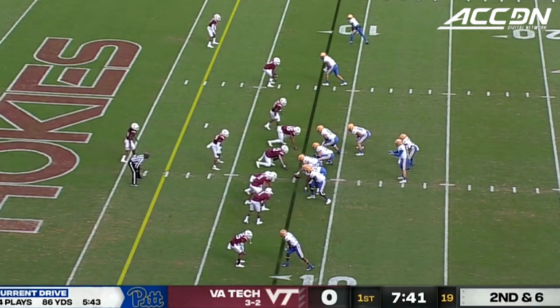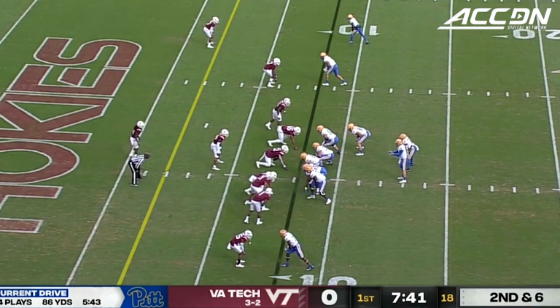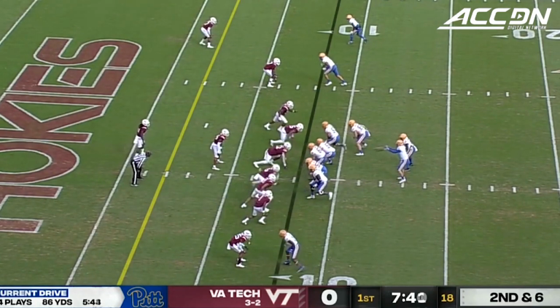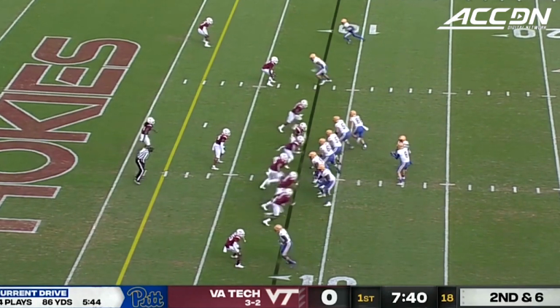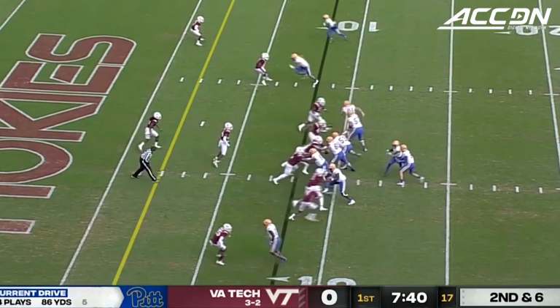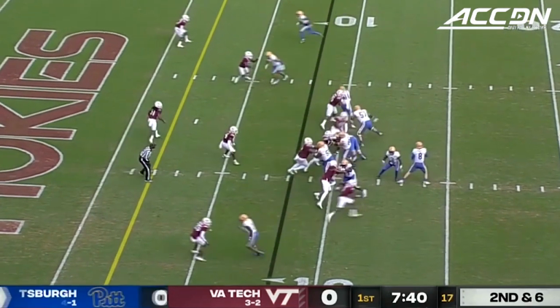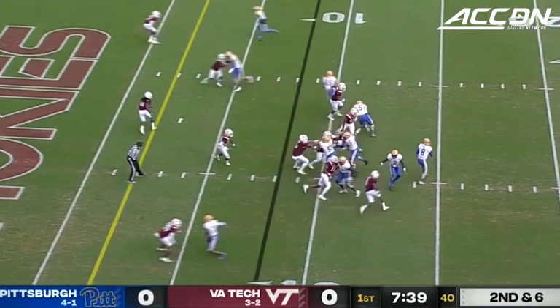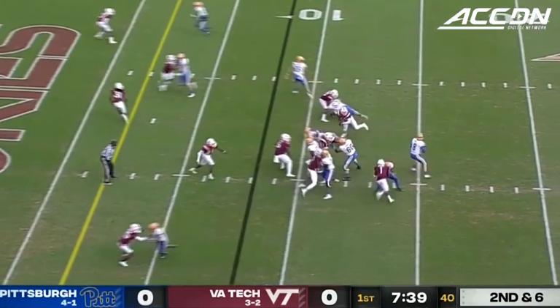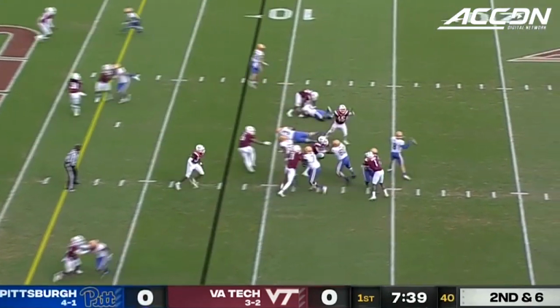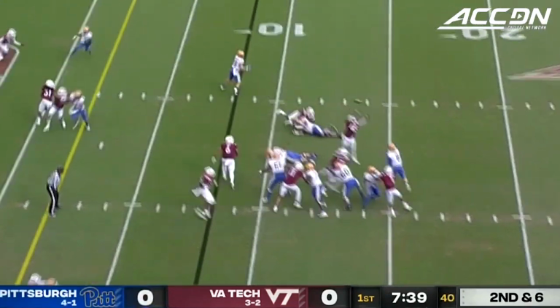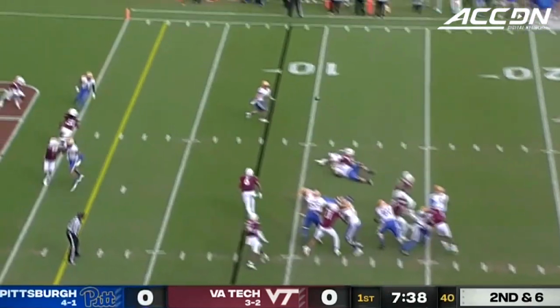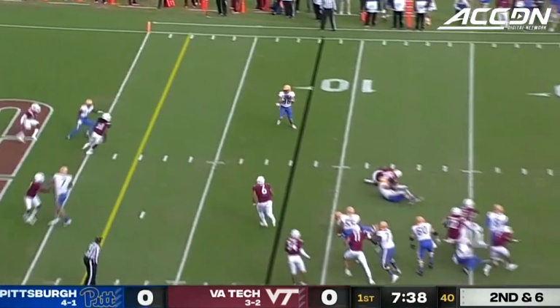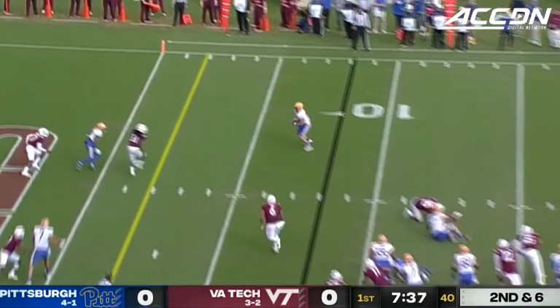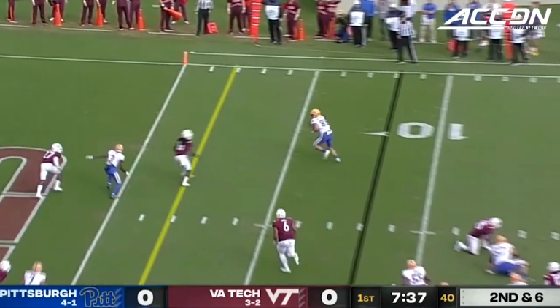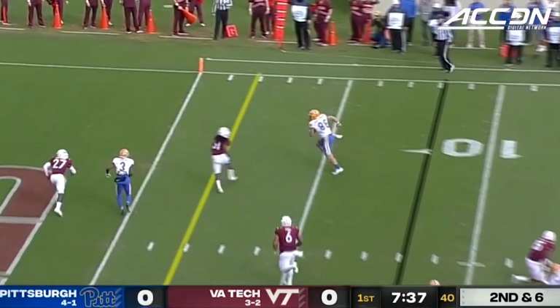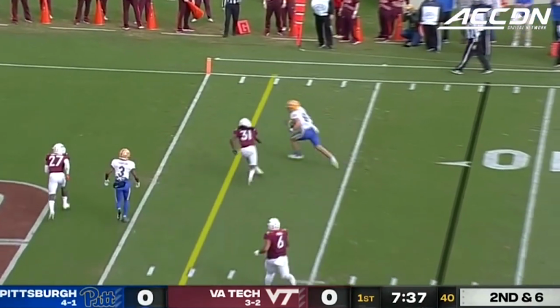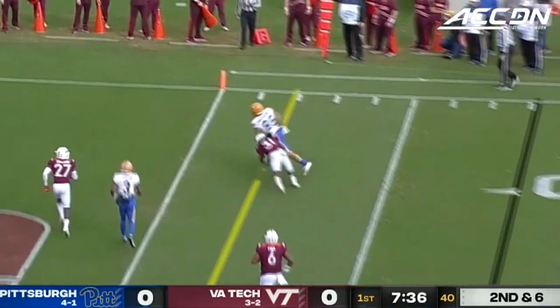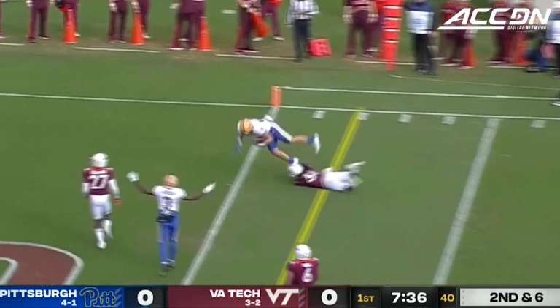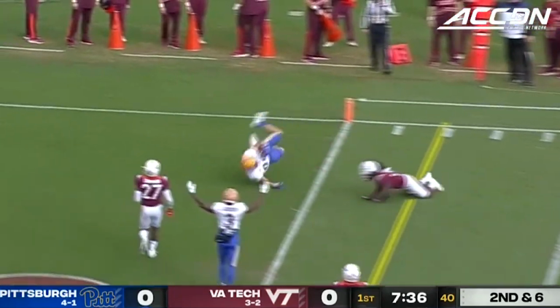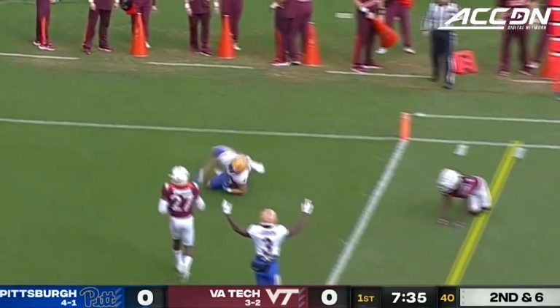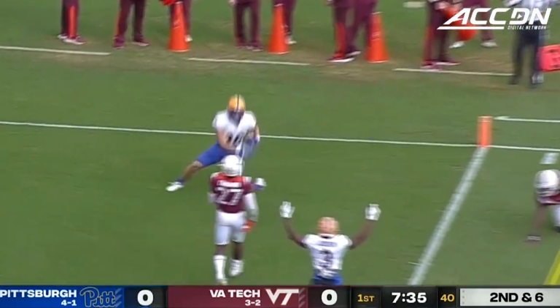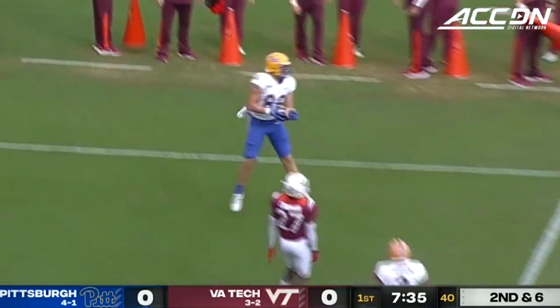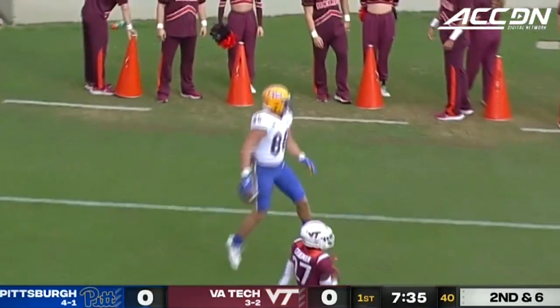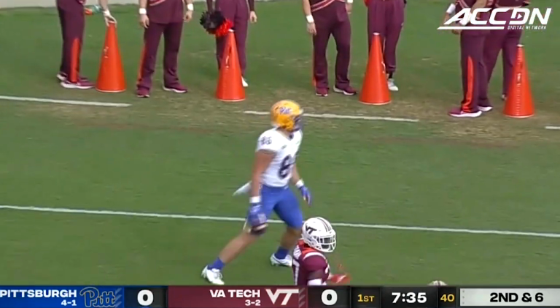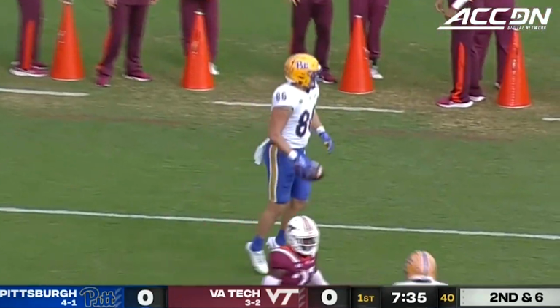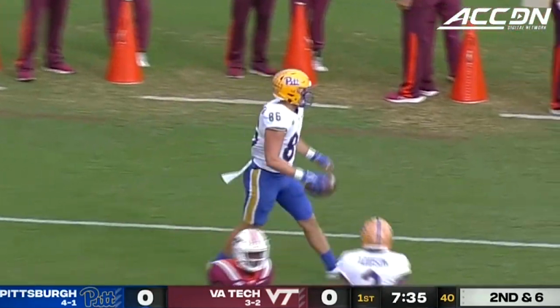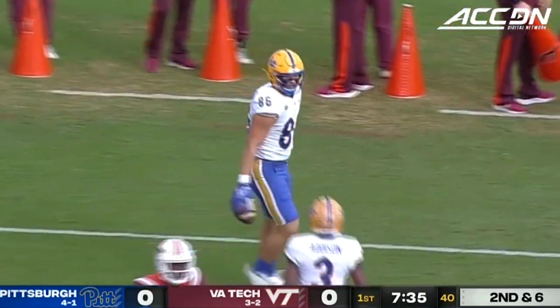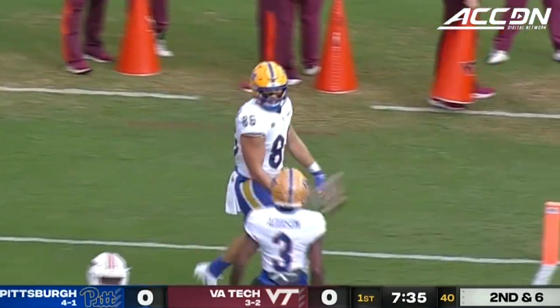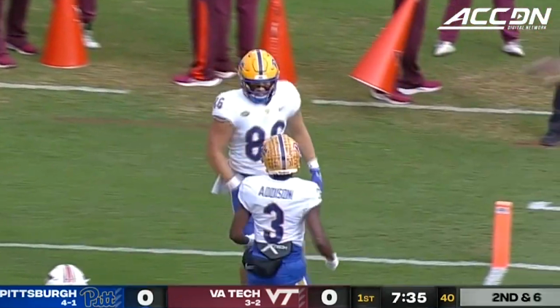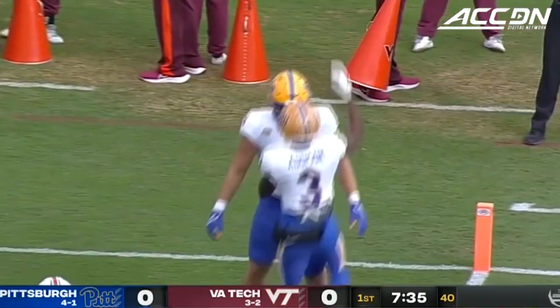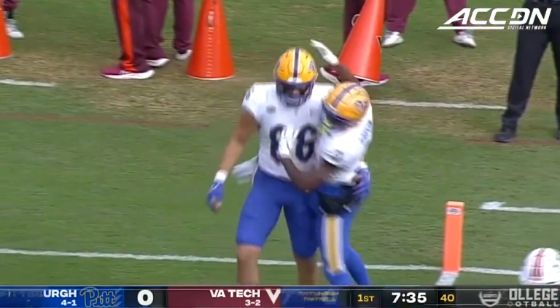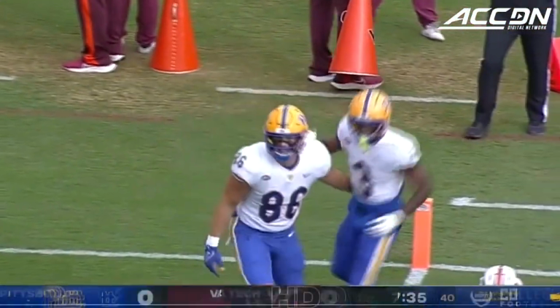Addison up at the top of the screen with Chapman. Pickett looks that way and goes short for the tight end — a touchdown to the freshman, Gavin Bartholomew!